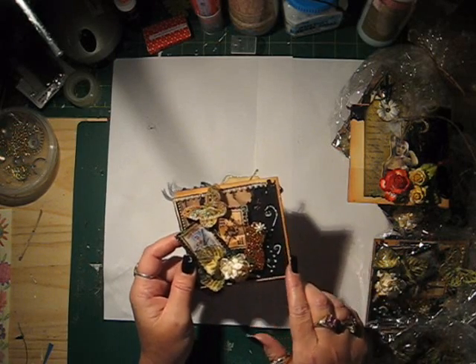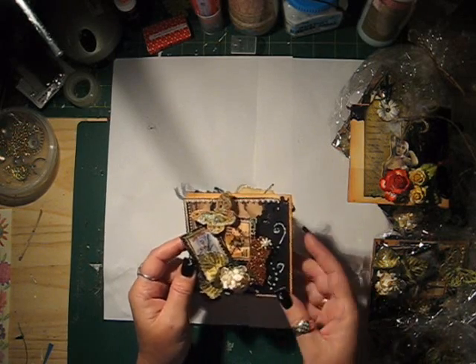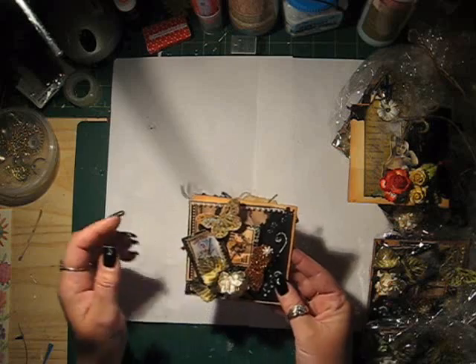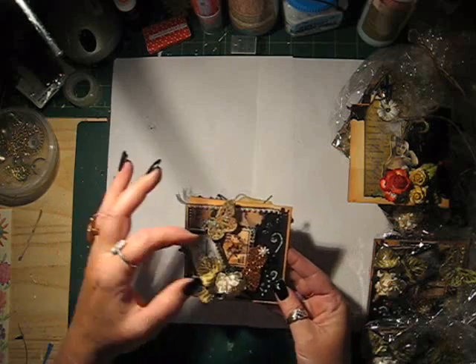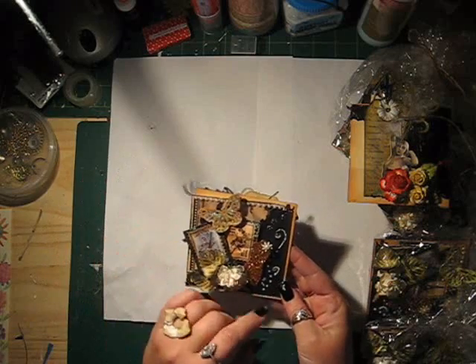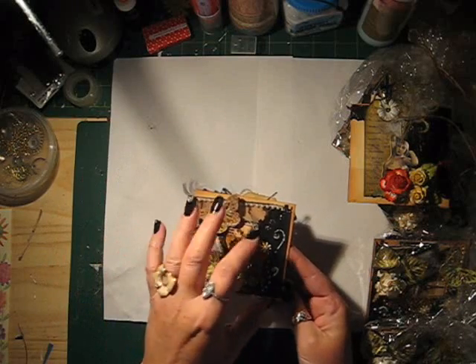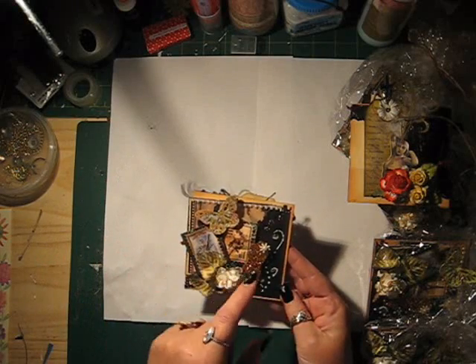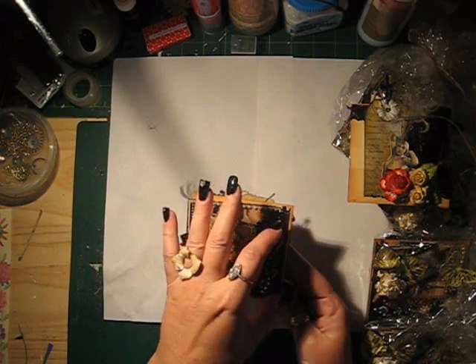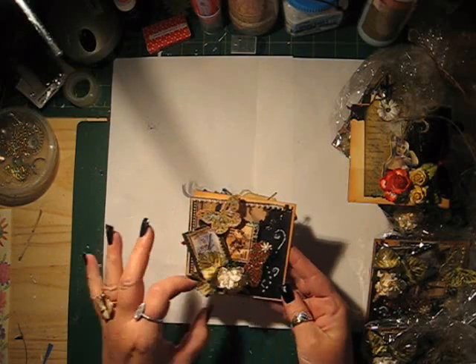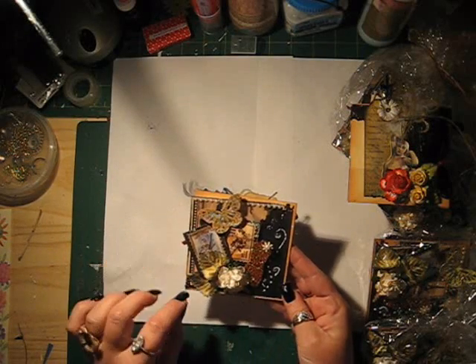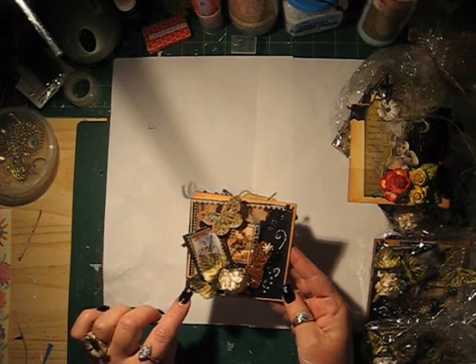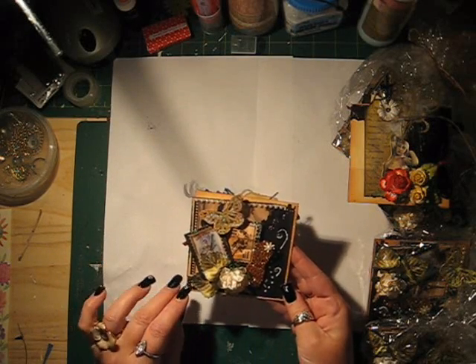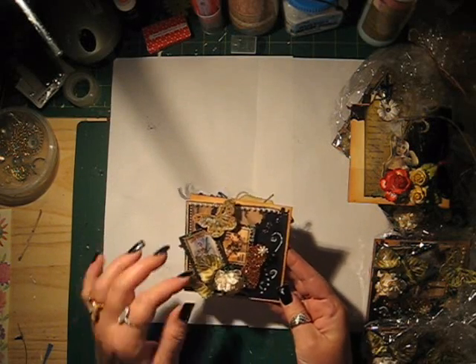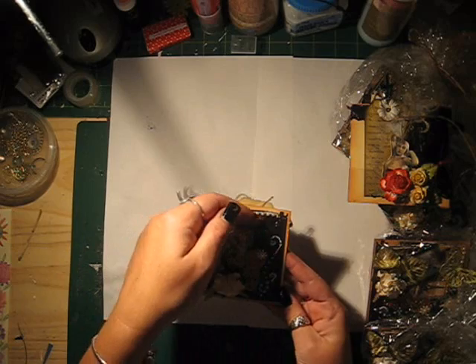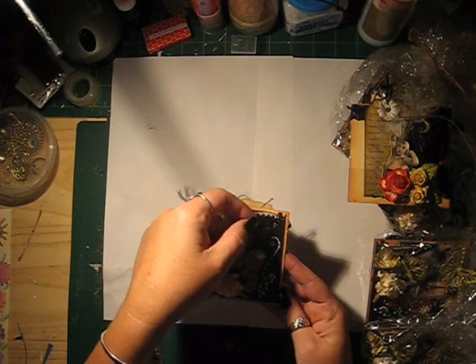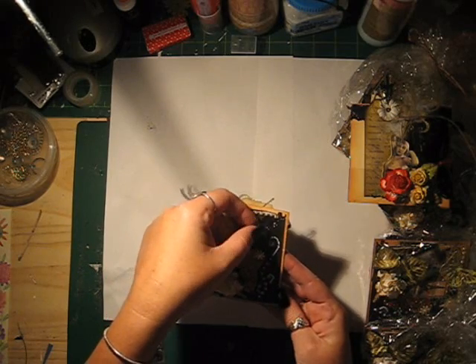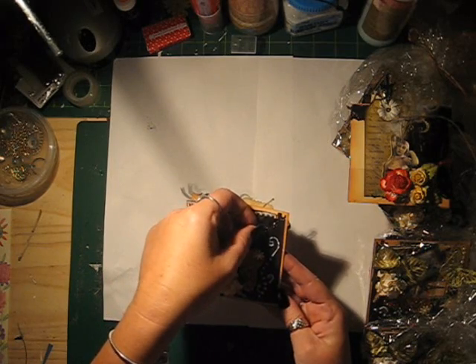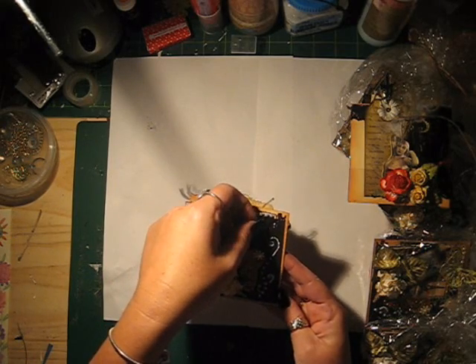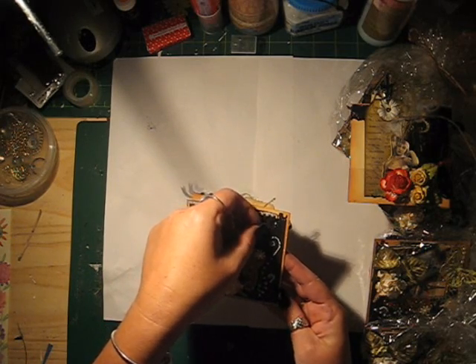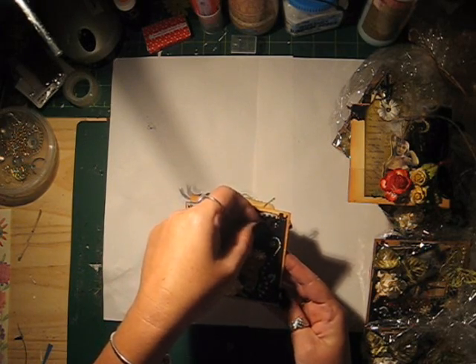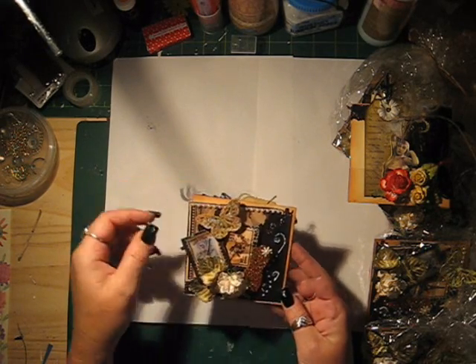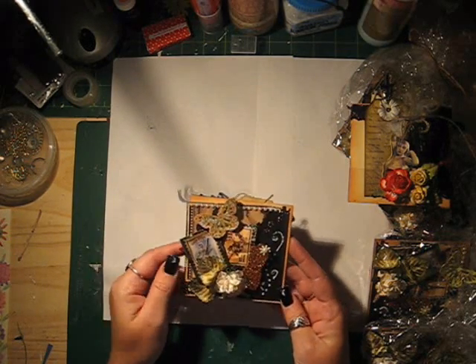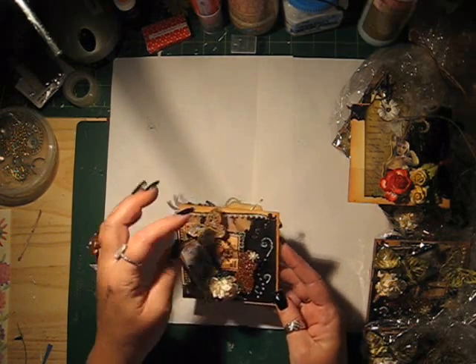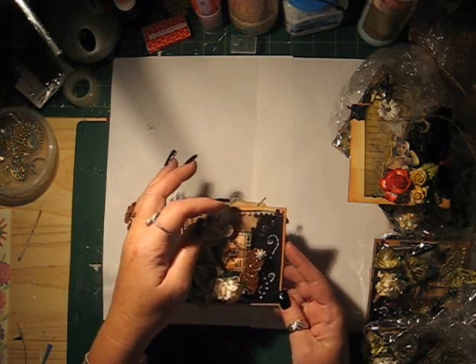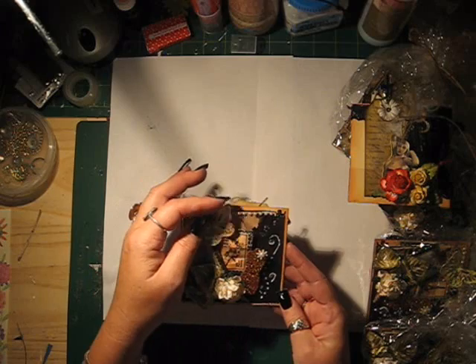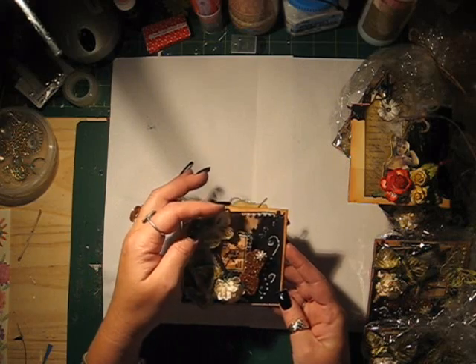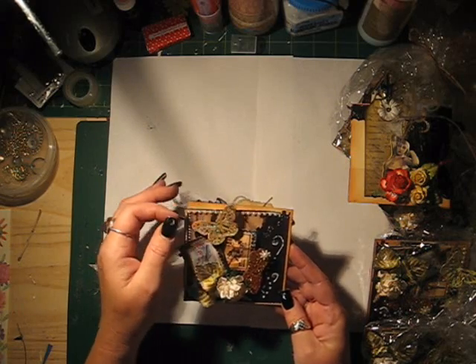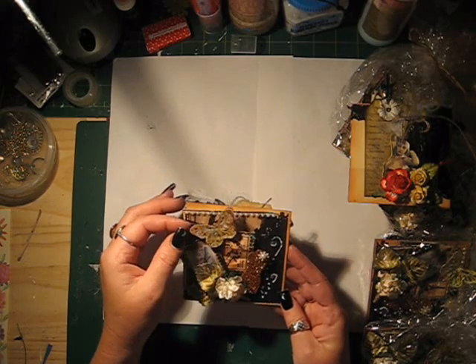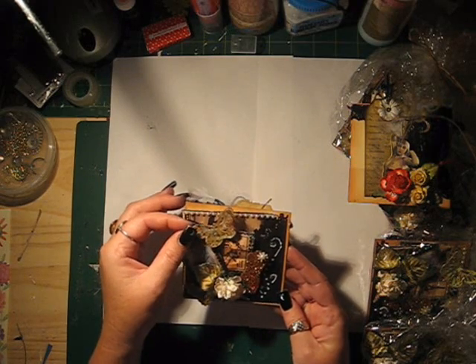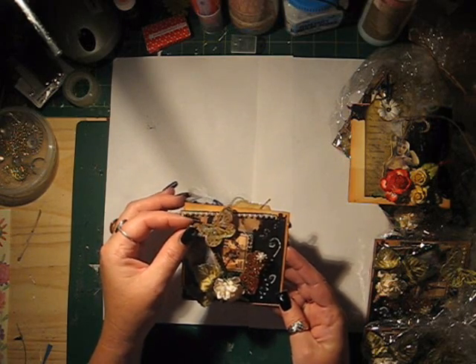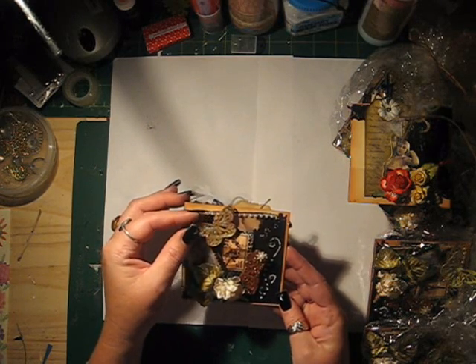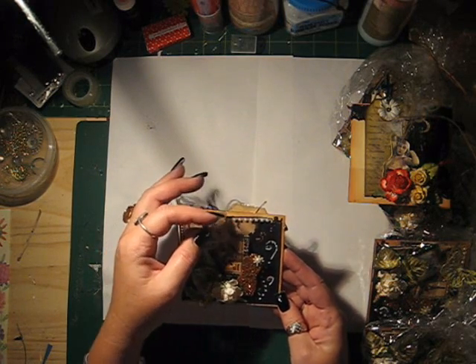Then I cut out a triangle piece of black paper and used a Martha Stewart Punch. This is a butterfly that I've made using the Martha Stewart Punch as well.